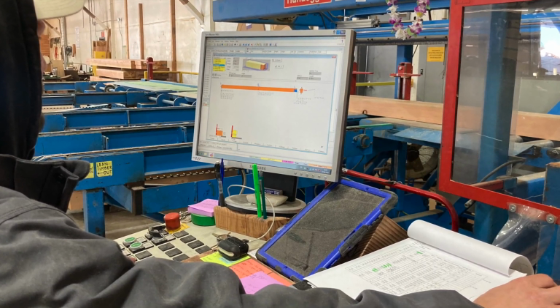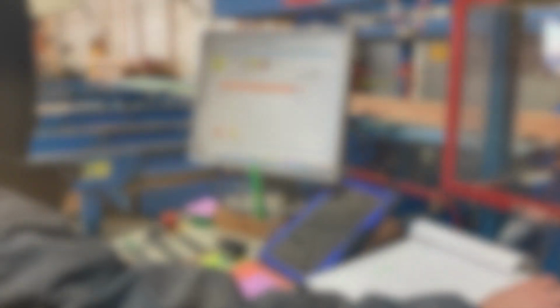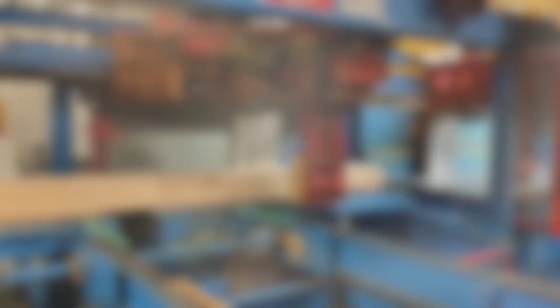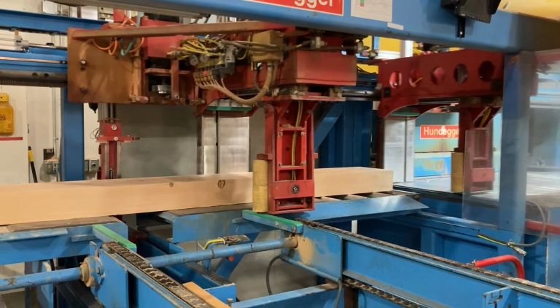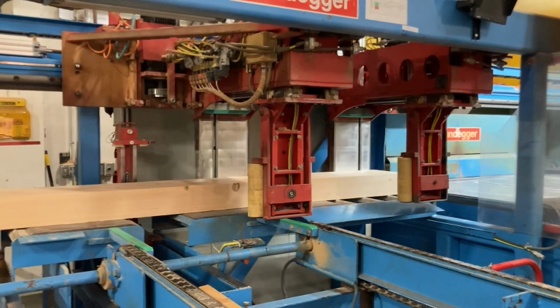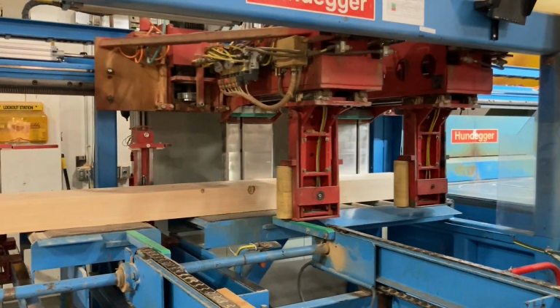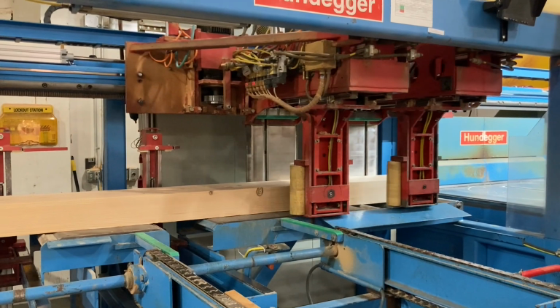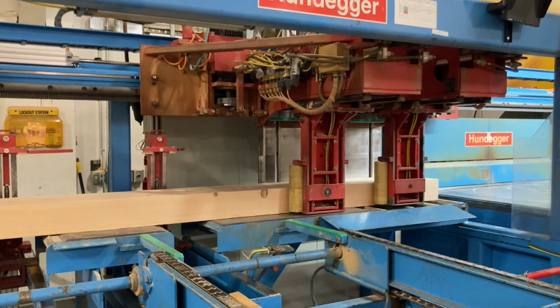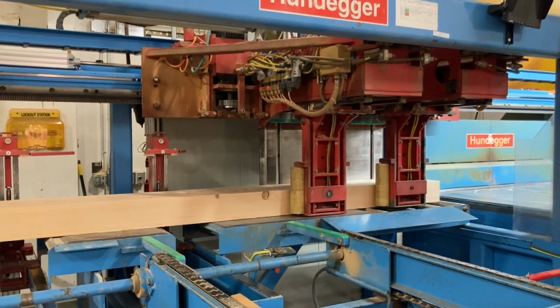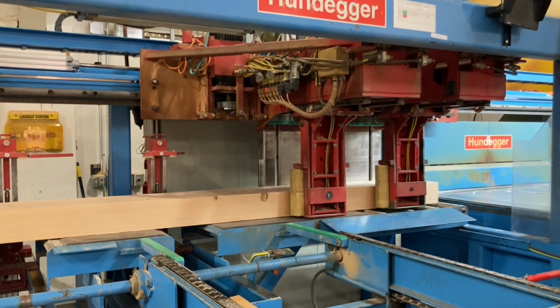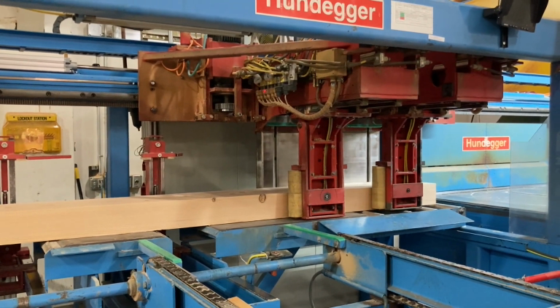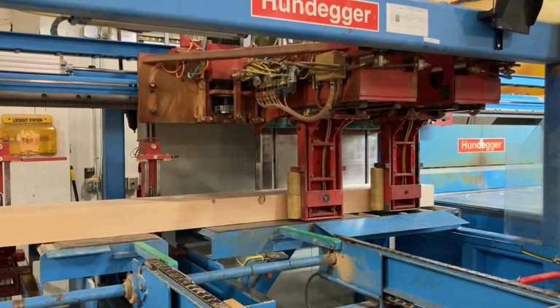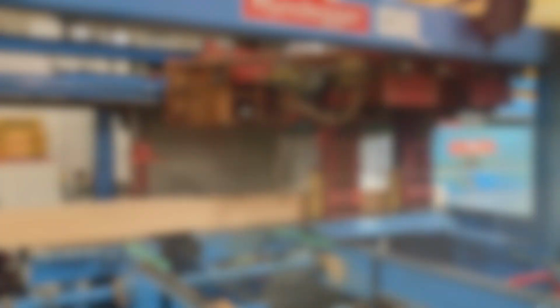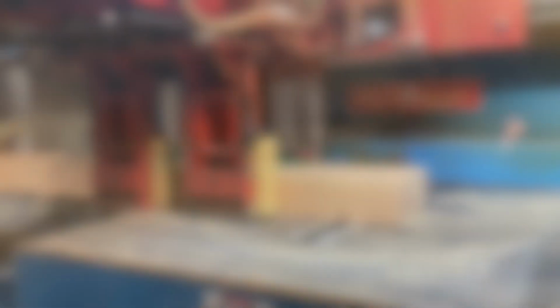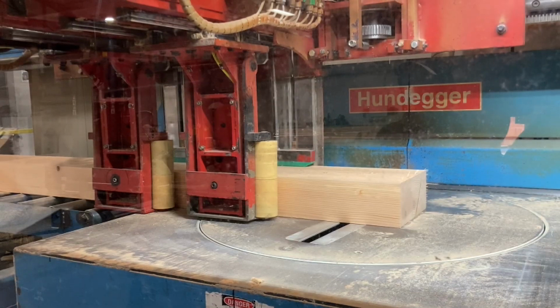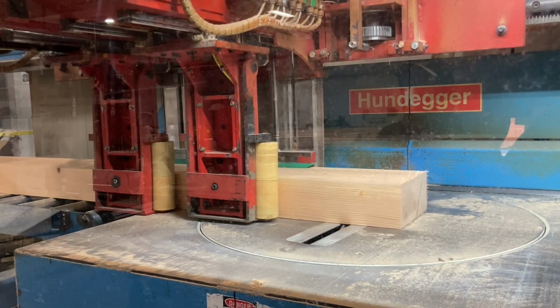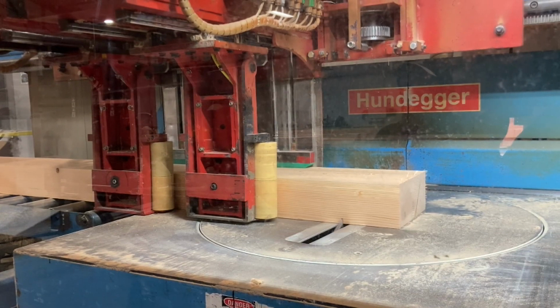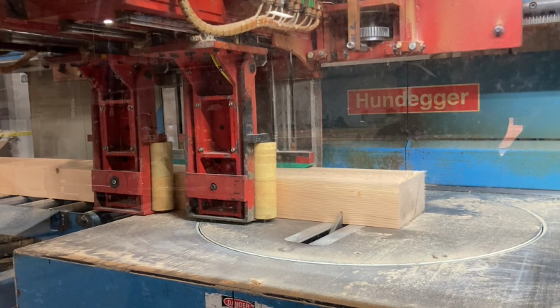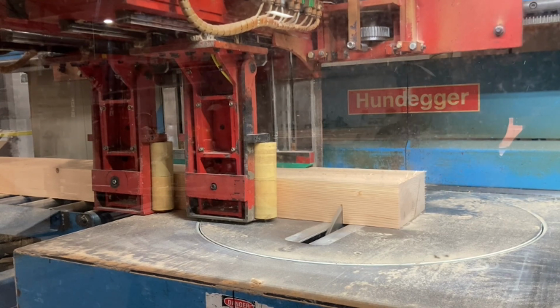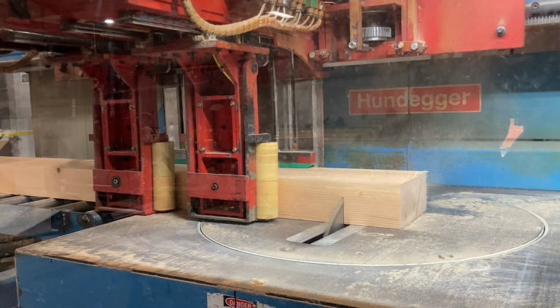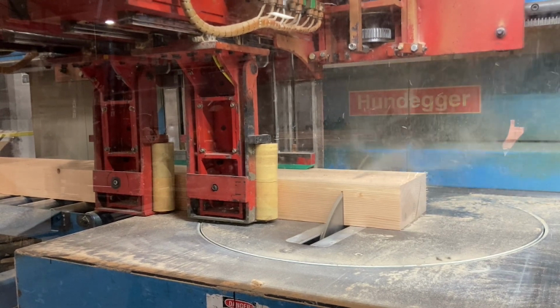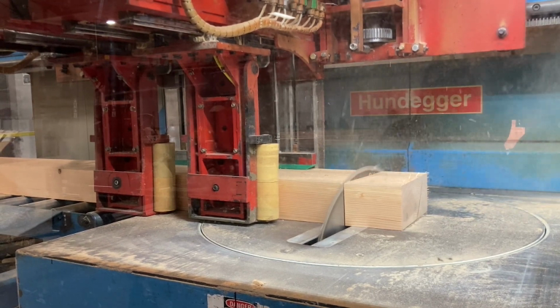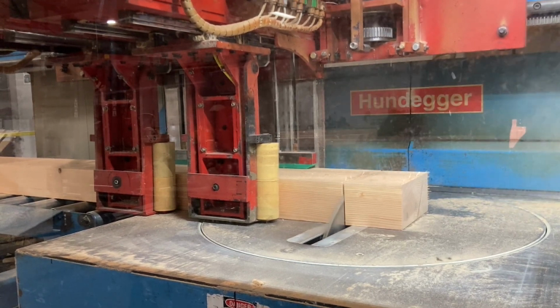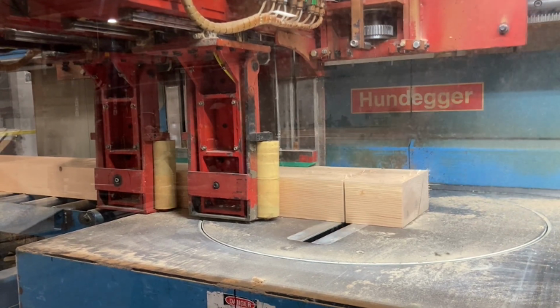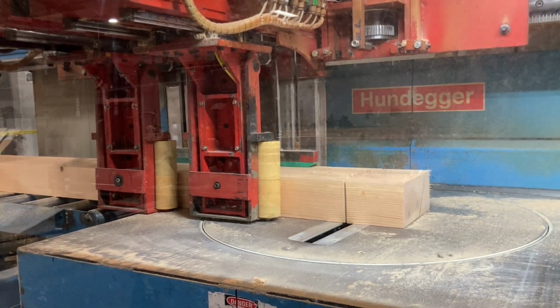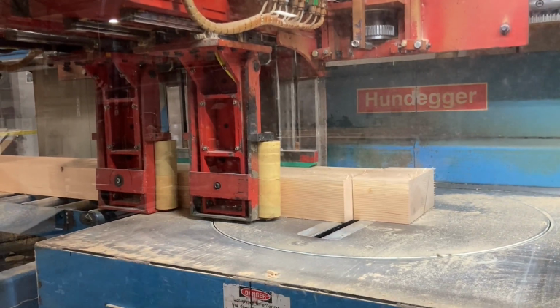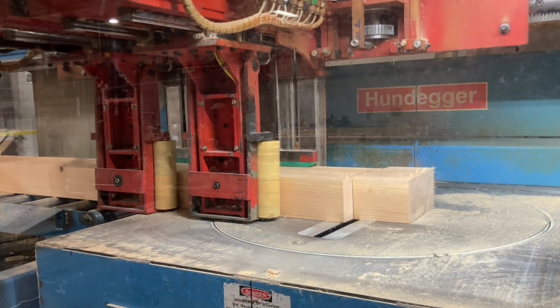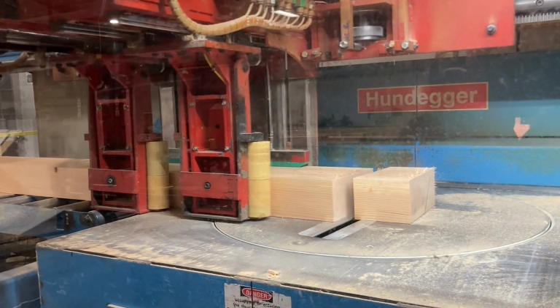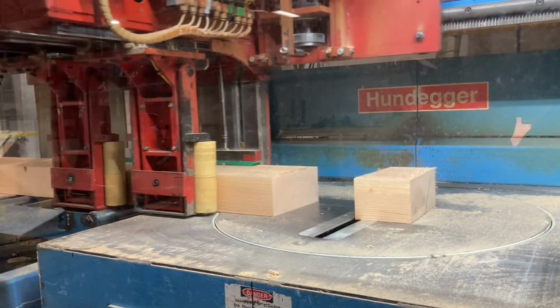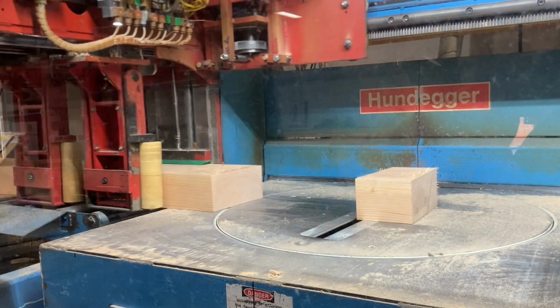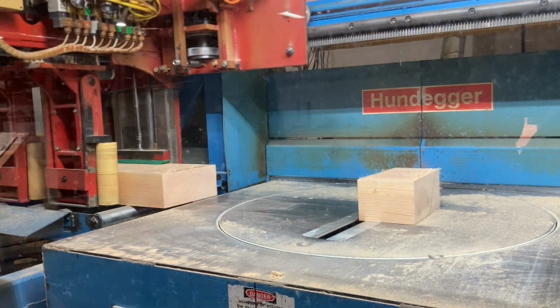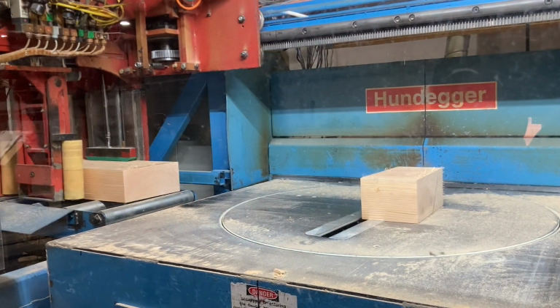This machine excels at high volume repetitive component production while it also handles carefully designed custom joinery with ease. From pieces as small as 3 by 6 all the way up to a massive 14 by 16, it can handle an exceptional range of timber cross-sections.